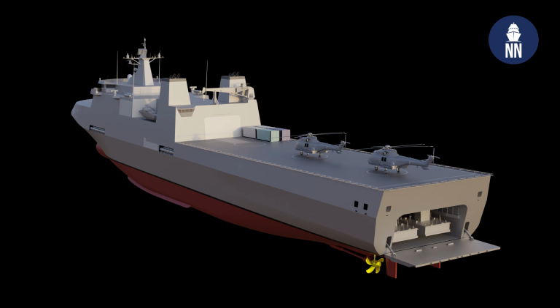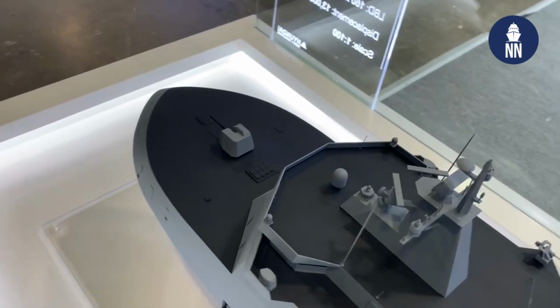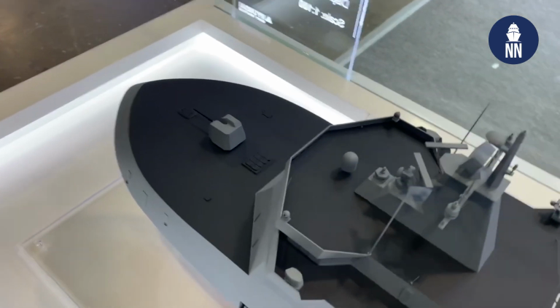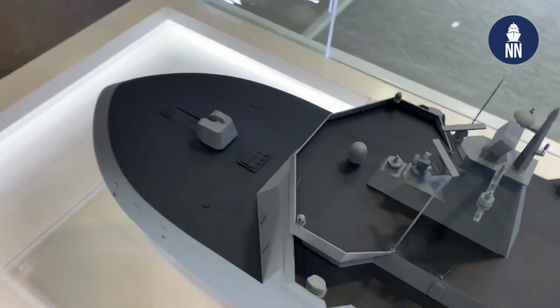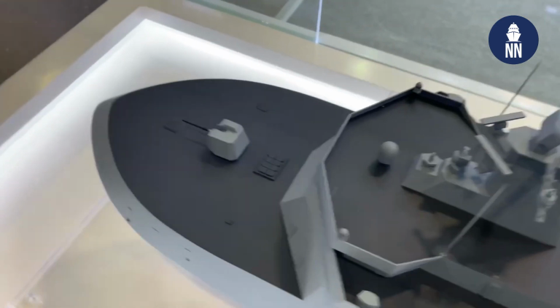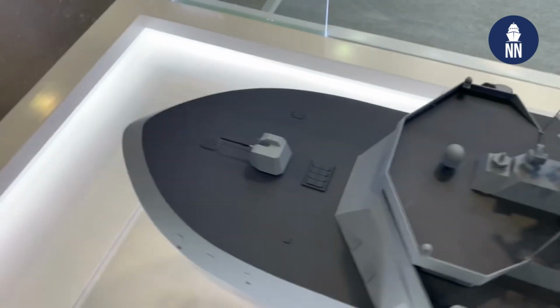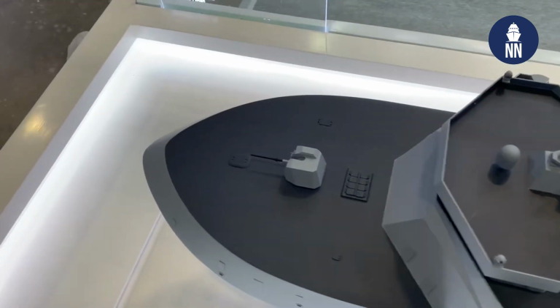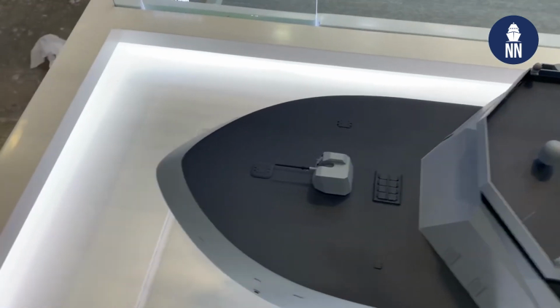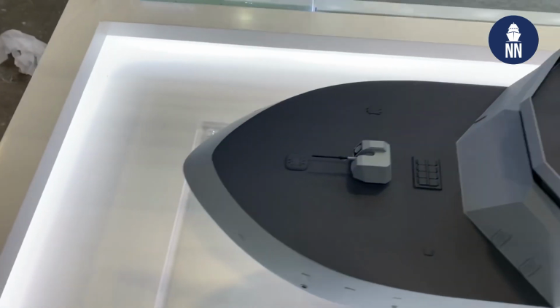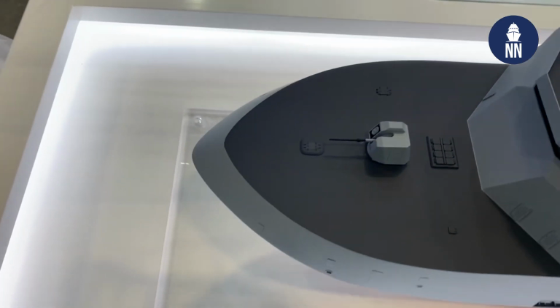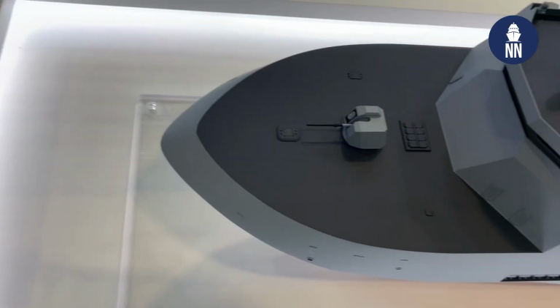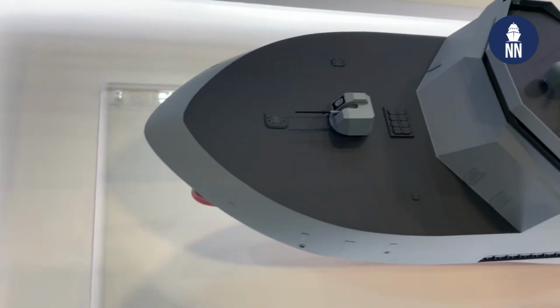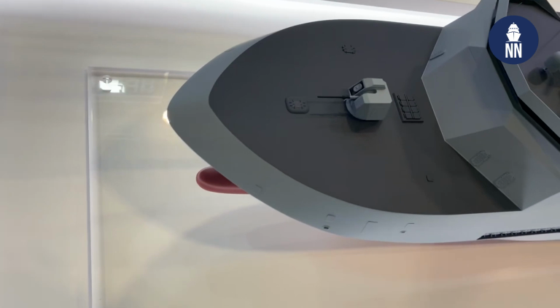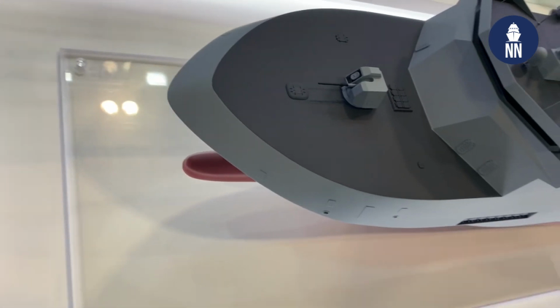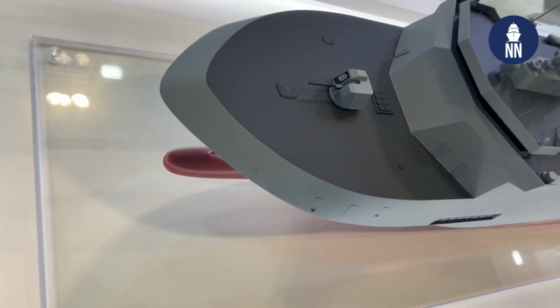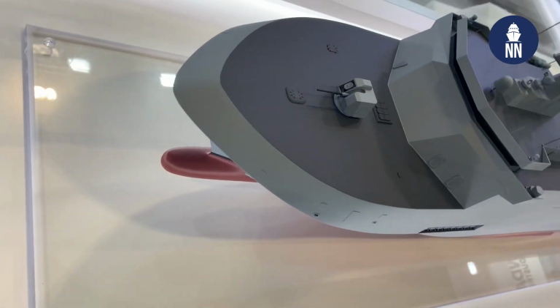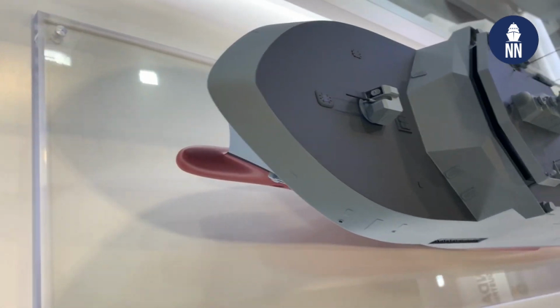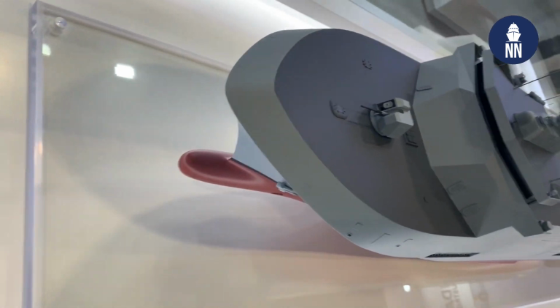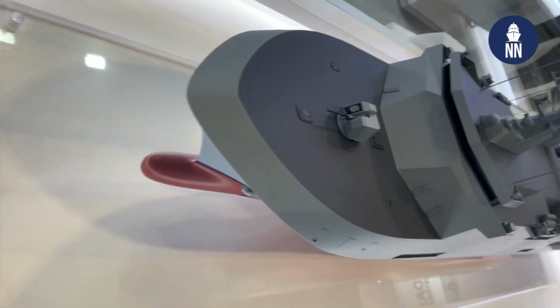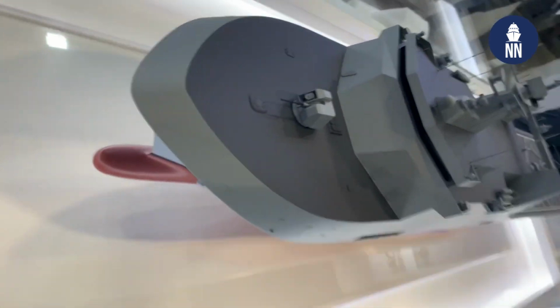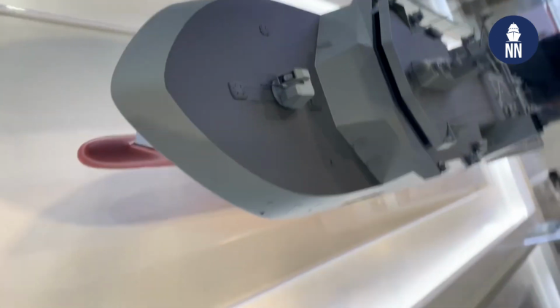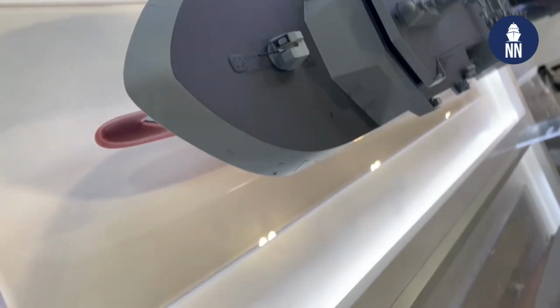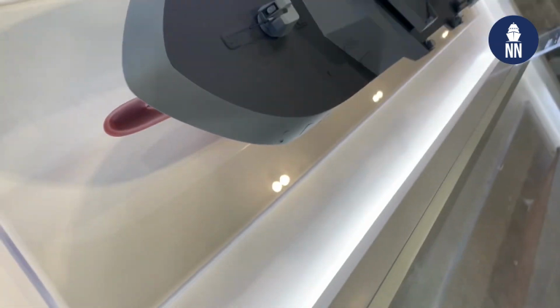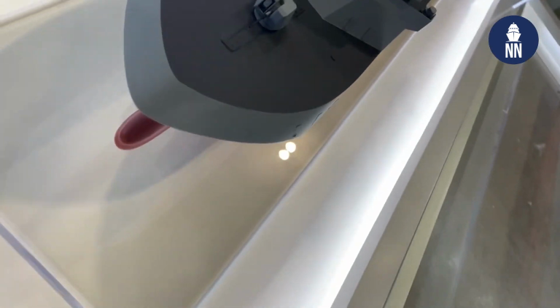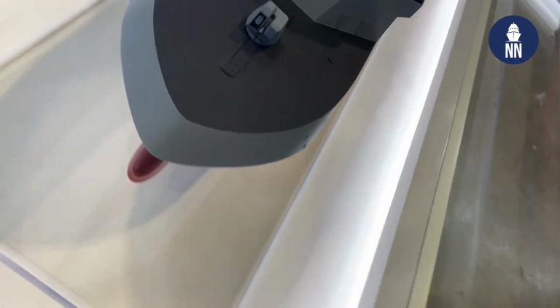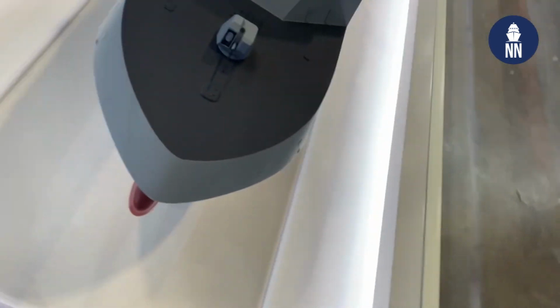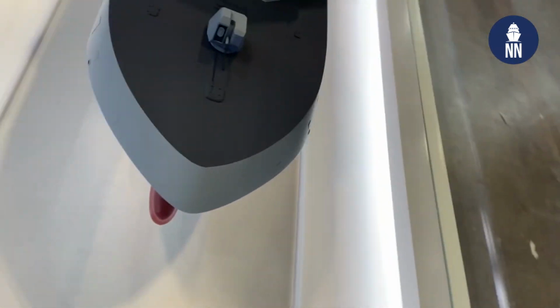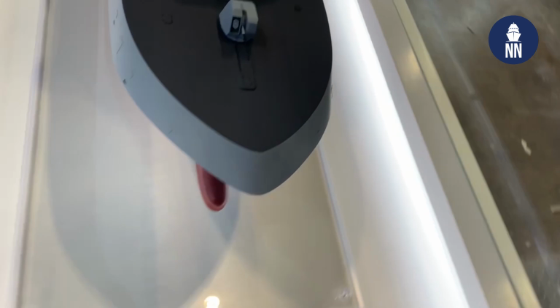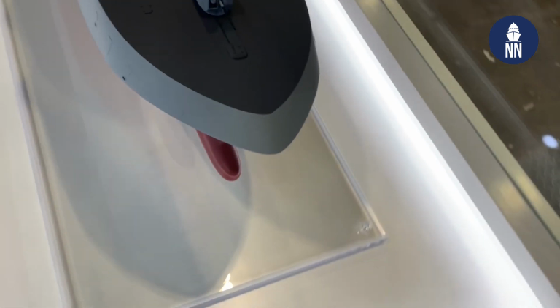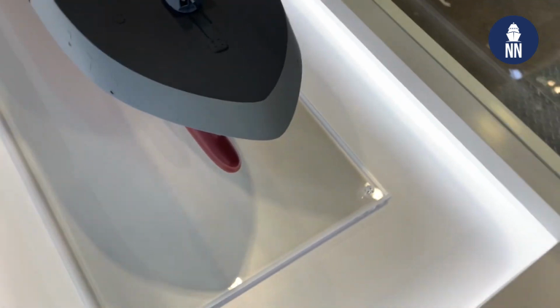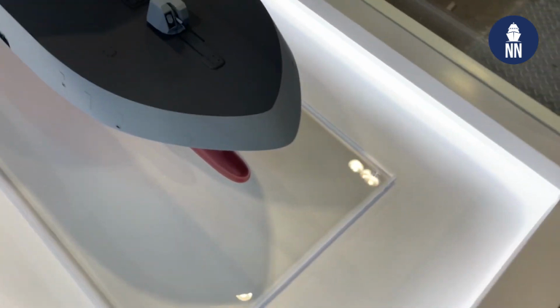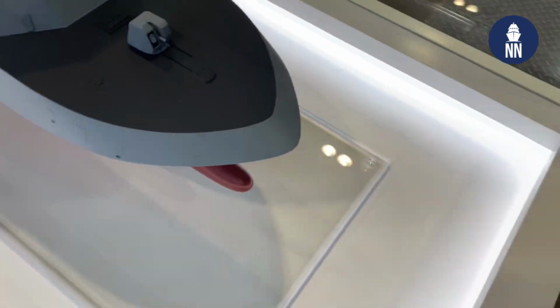The main gun of the ship is a 76 millimeter naval gun system by Leonardo in the Strales variant, meaning it can fire guided anti-air ammunition.